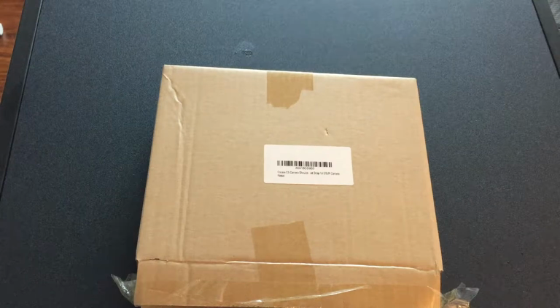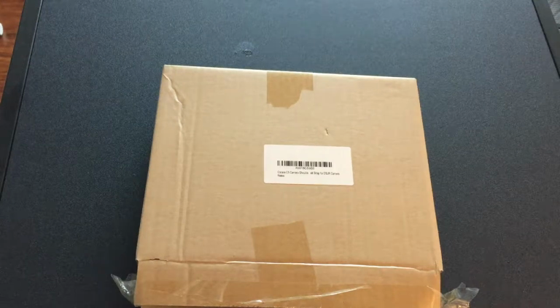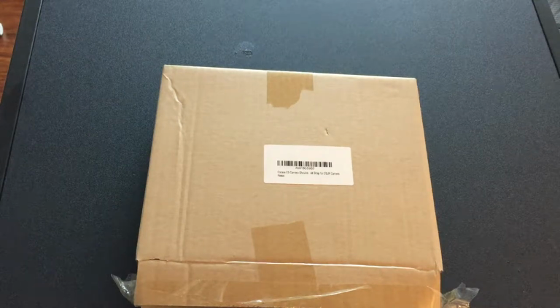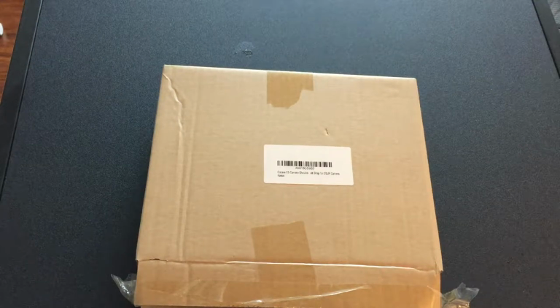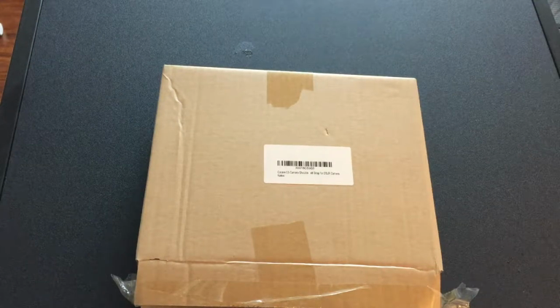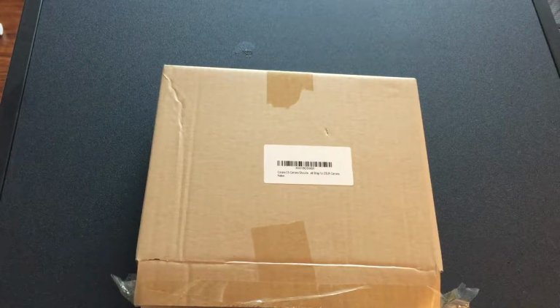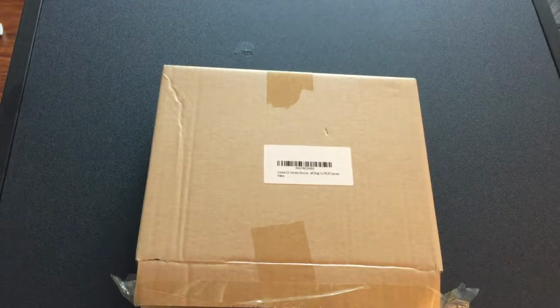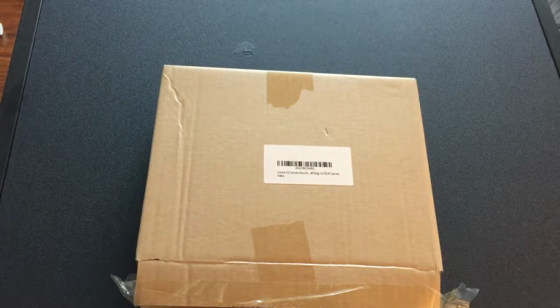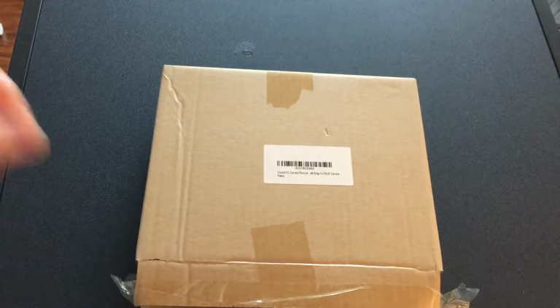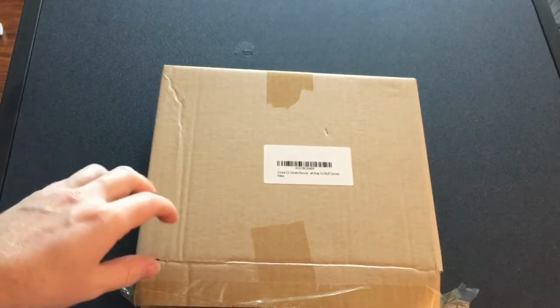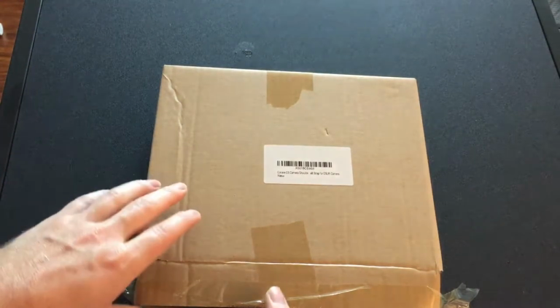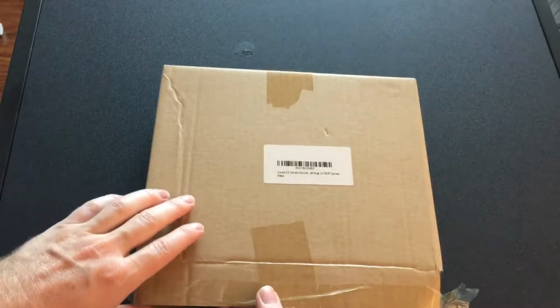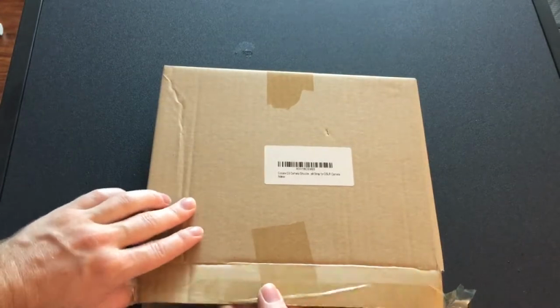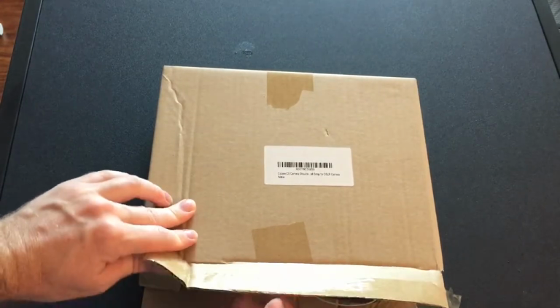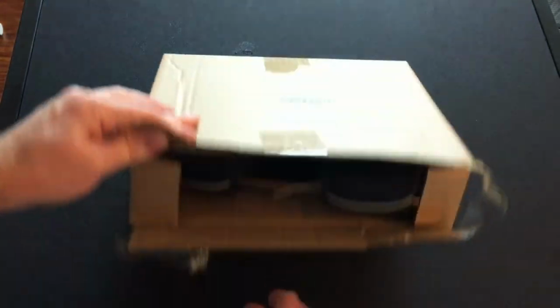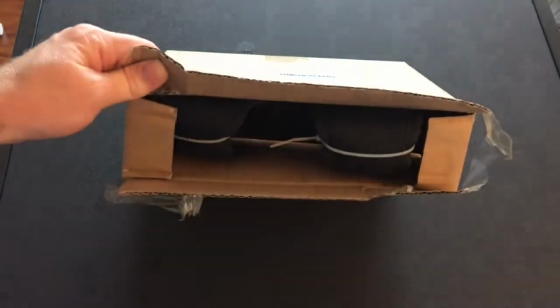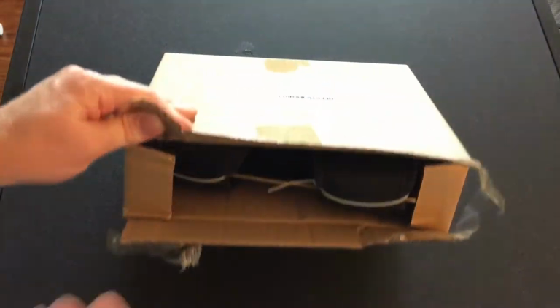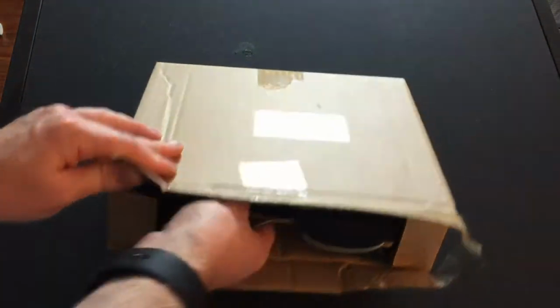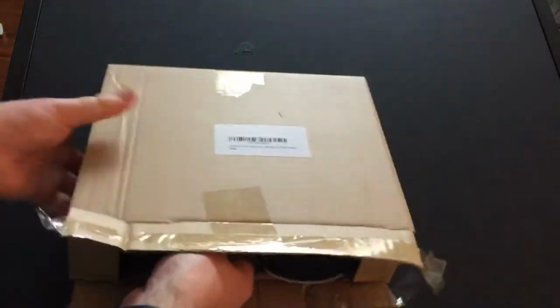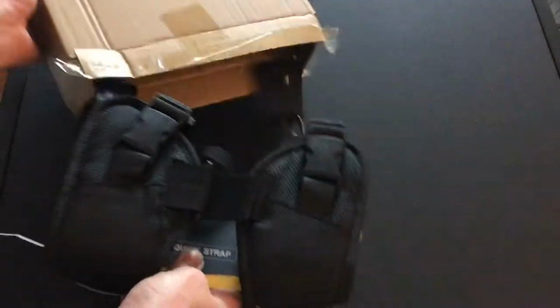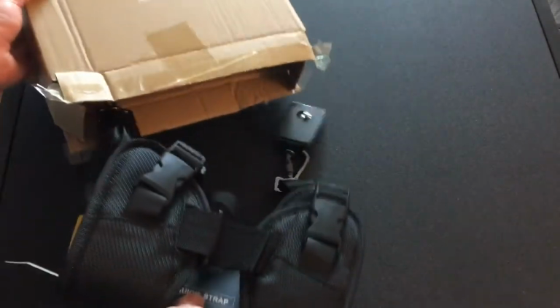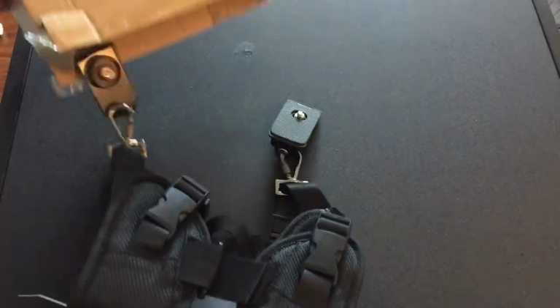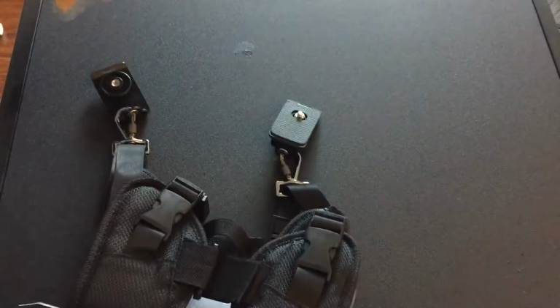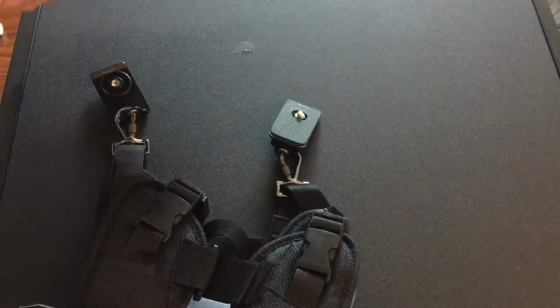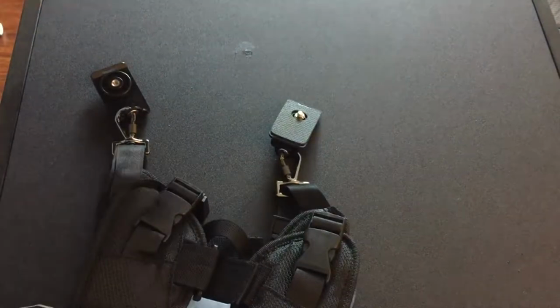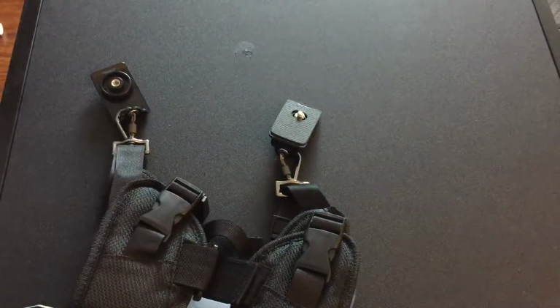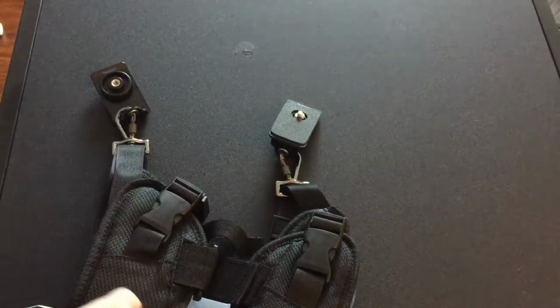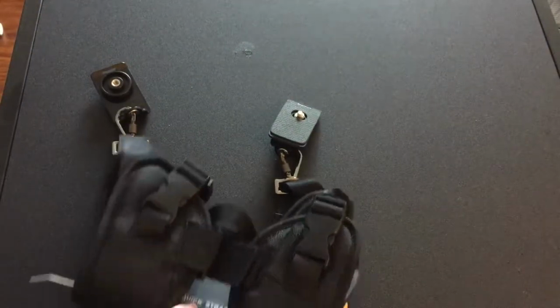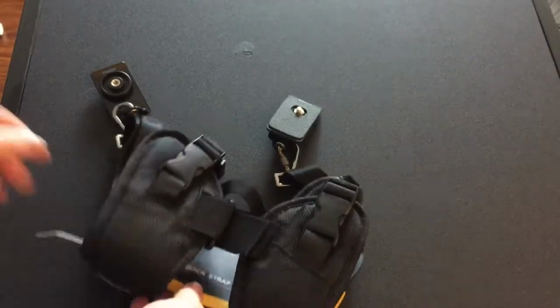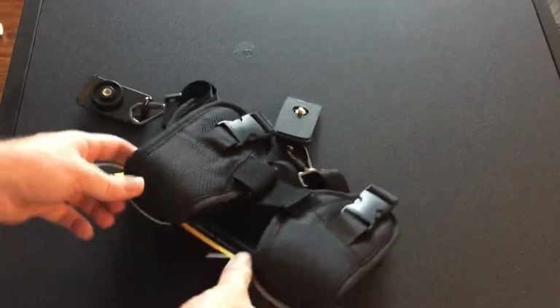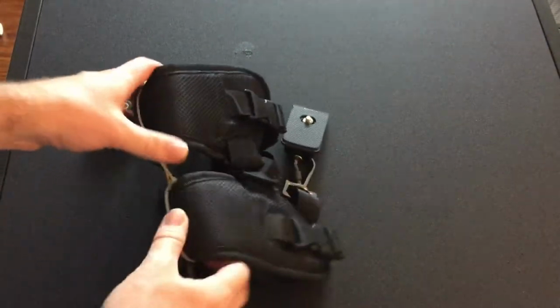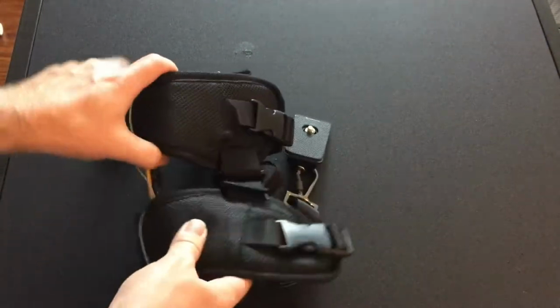Hey everyone, right now I got the Kokare camera shoulder strap. So let's go ahead and open this up, see what's inside. Looks like this is it.